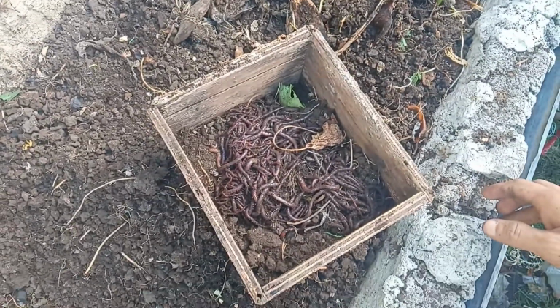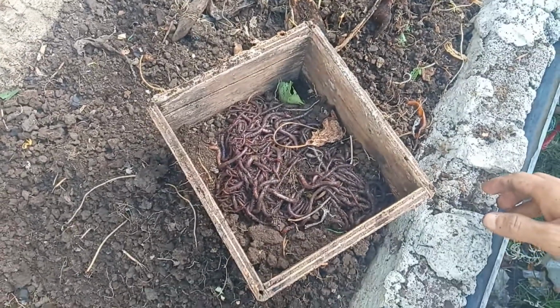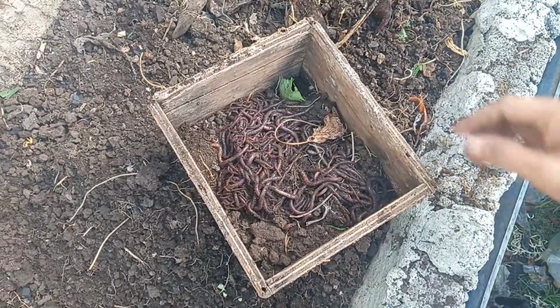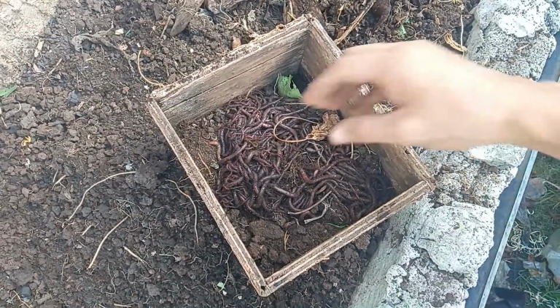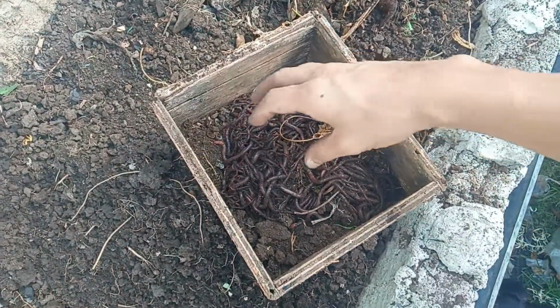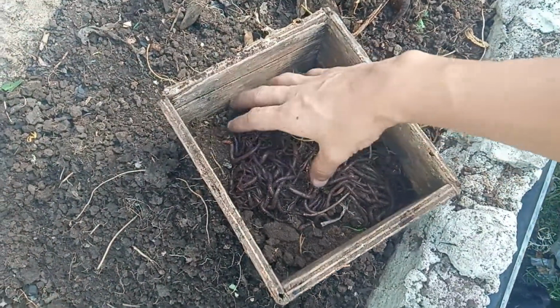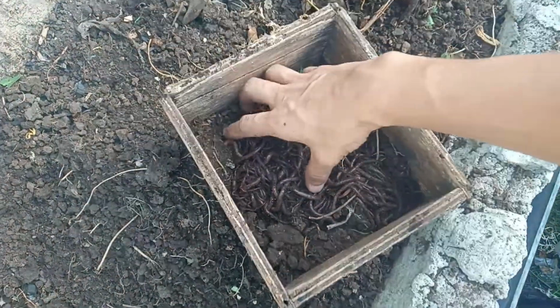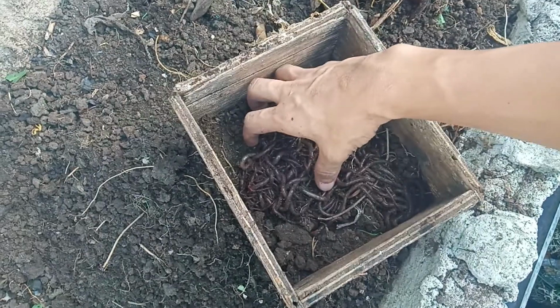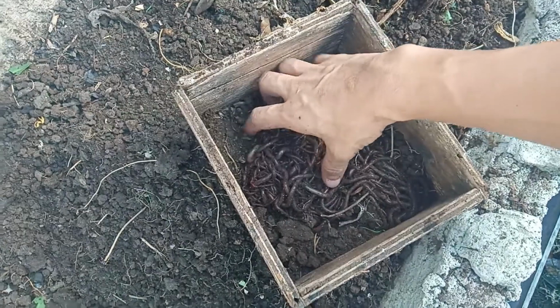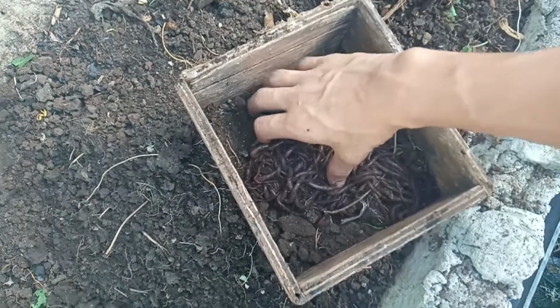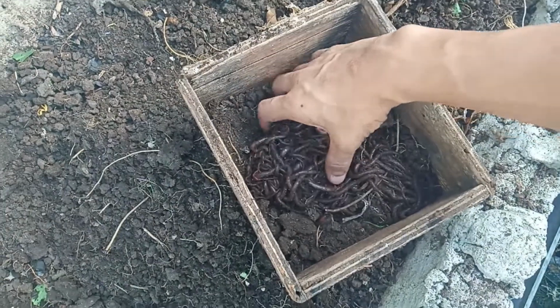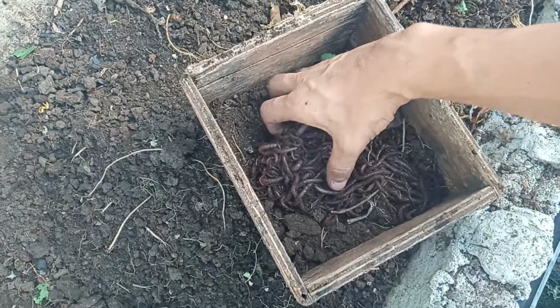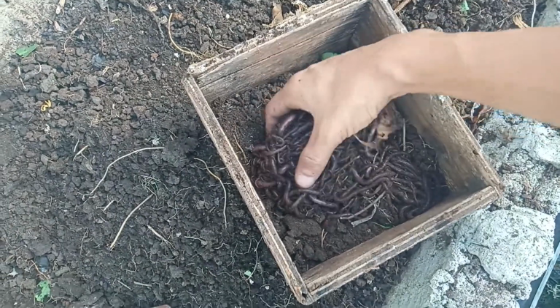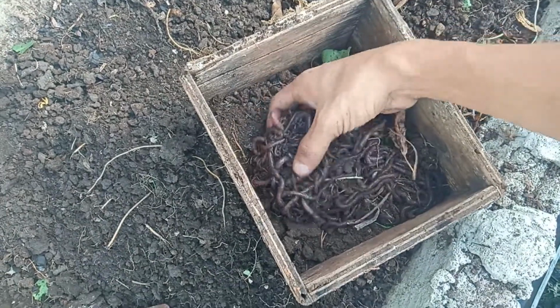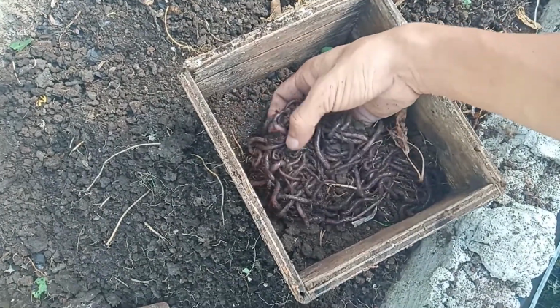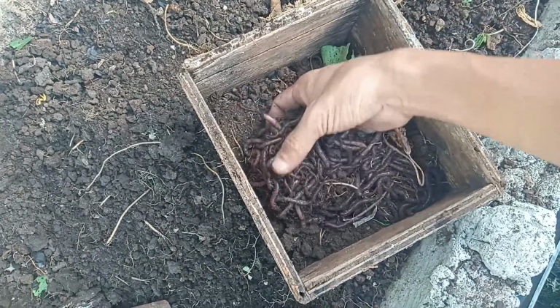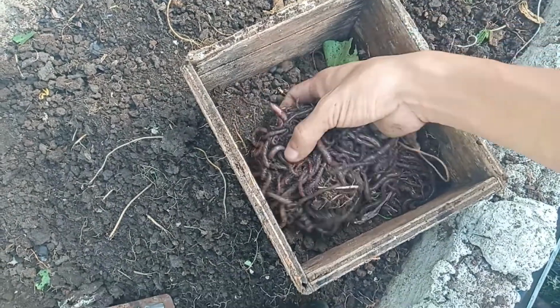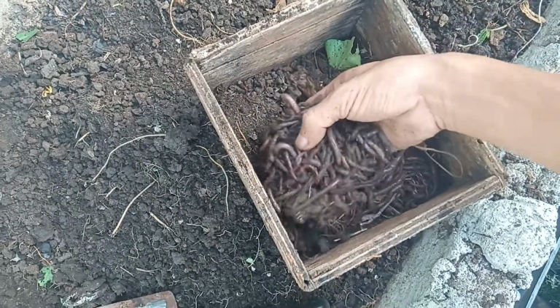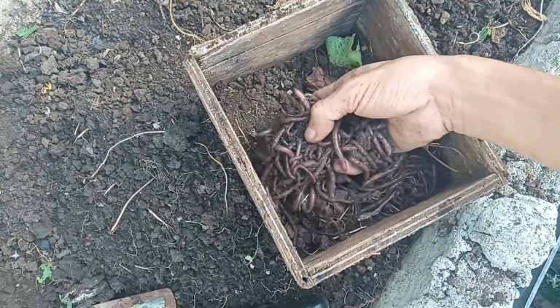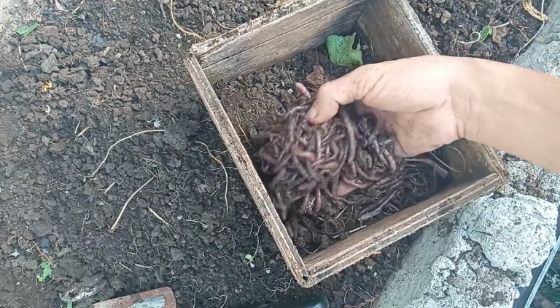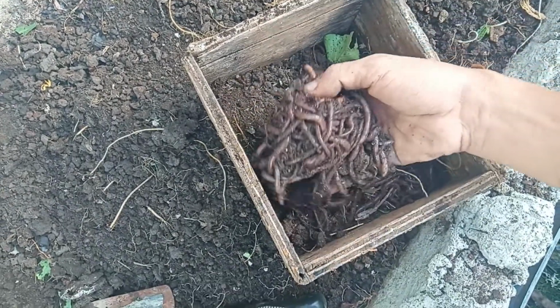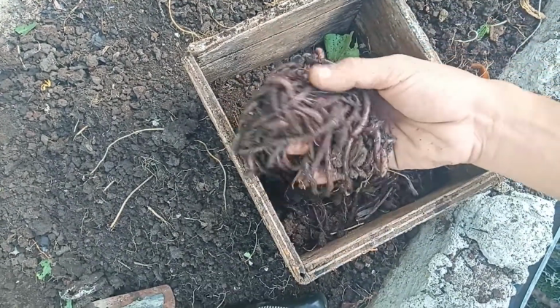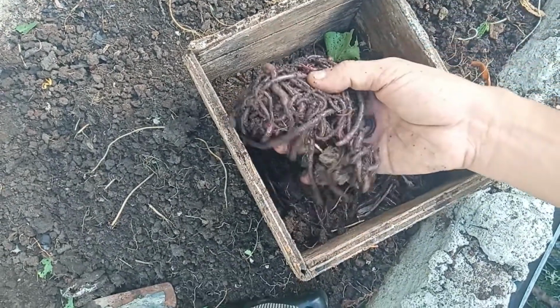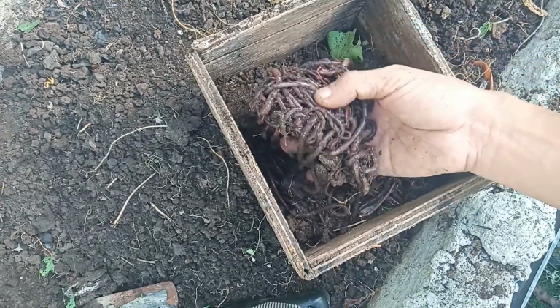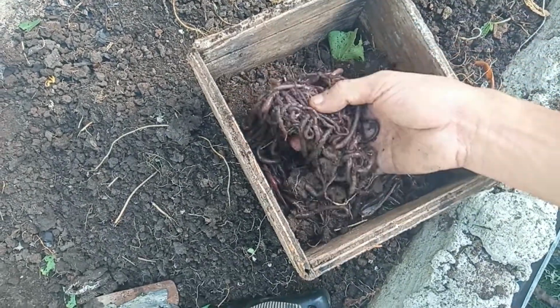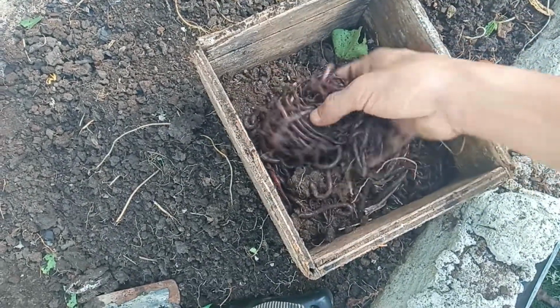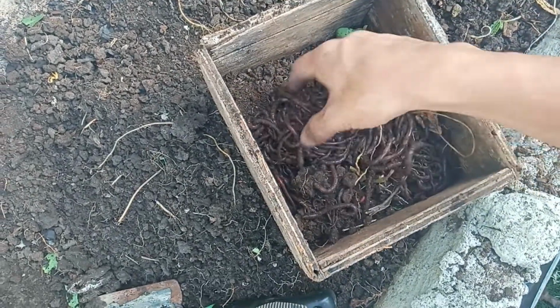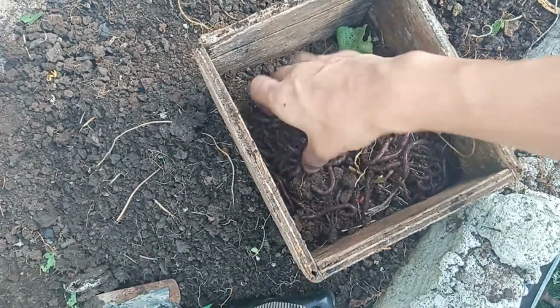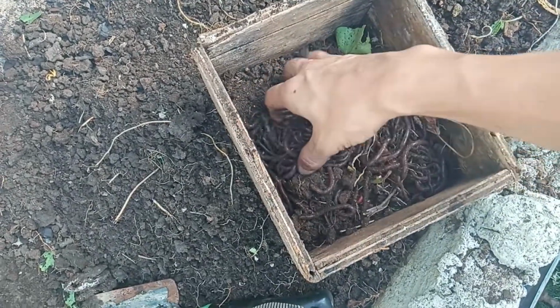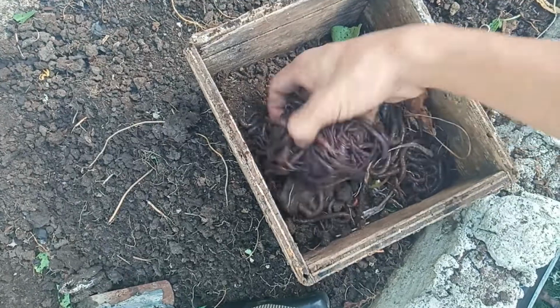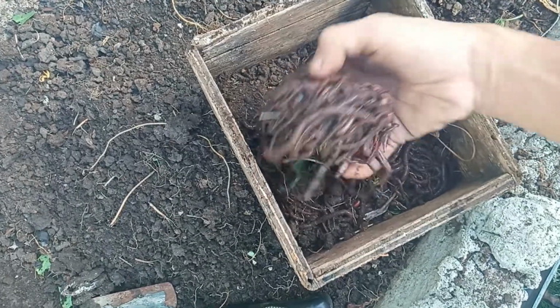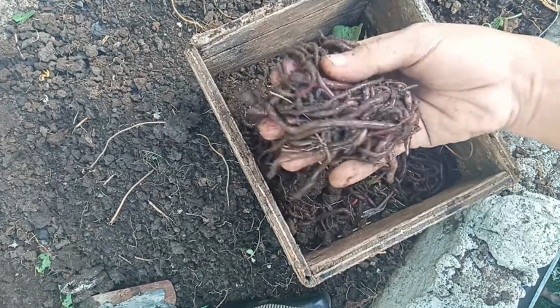When it is ready, you can now put the worms on top. Take note, this is not an ordinary earthworm. This is an African Nightcrawler.